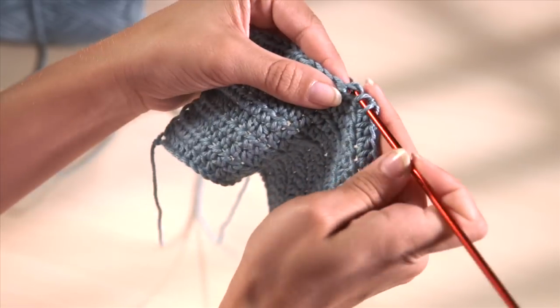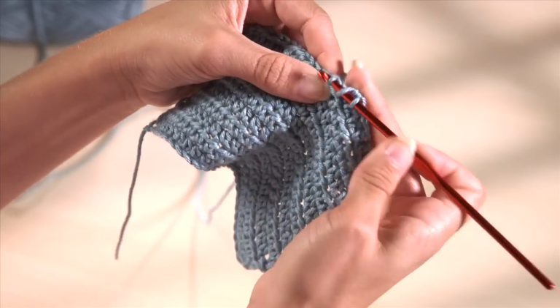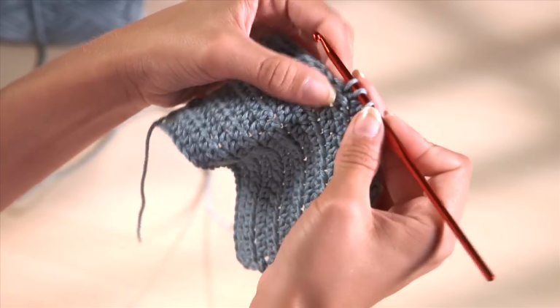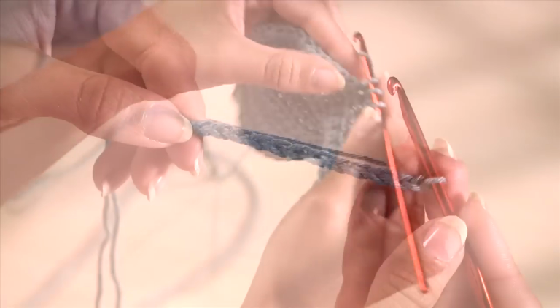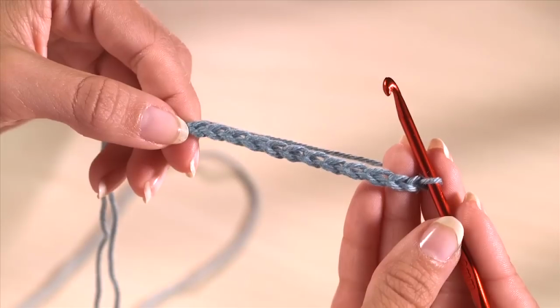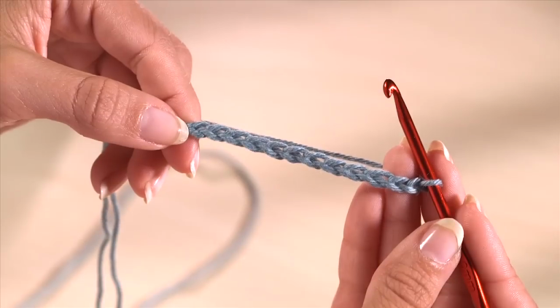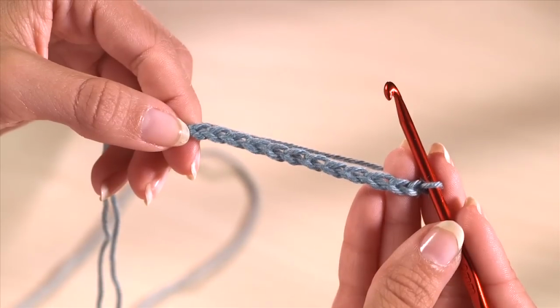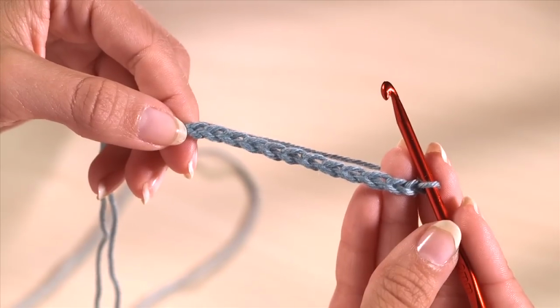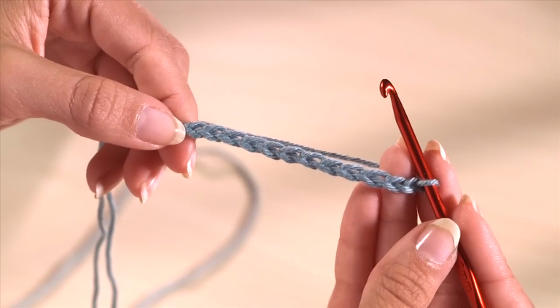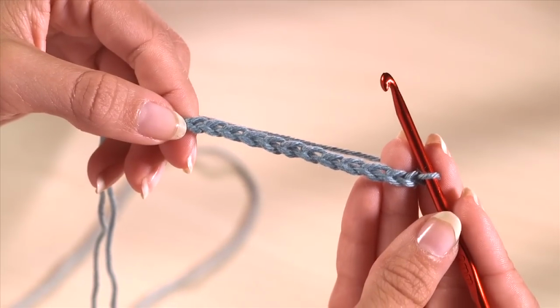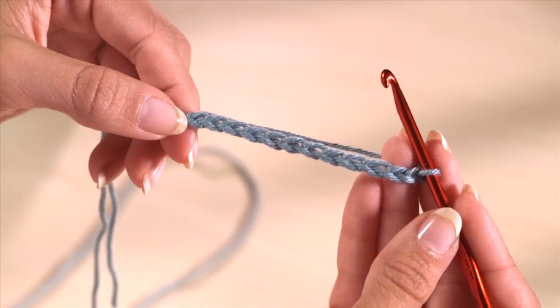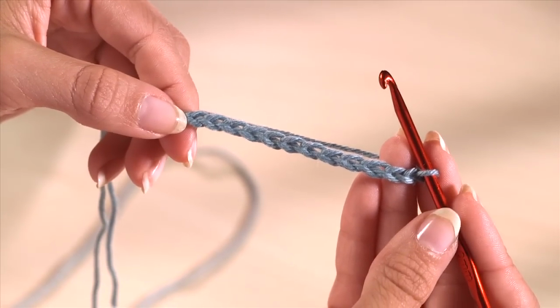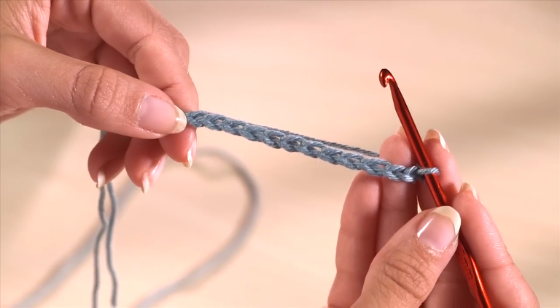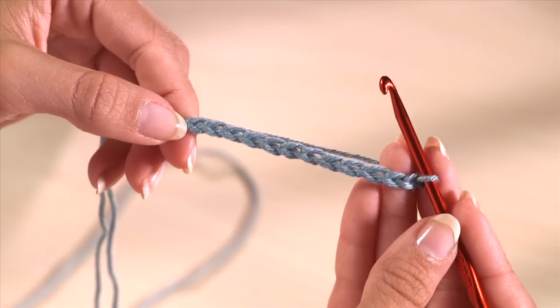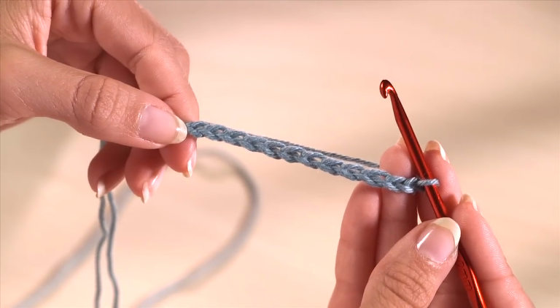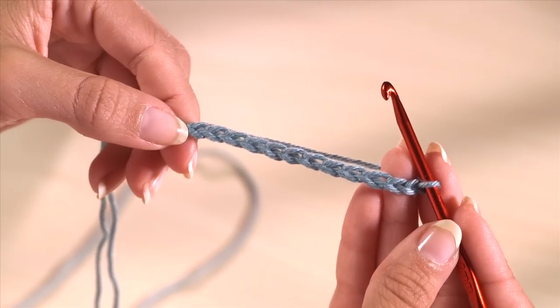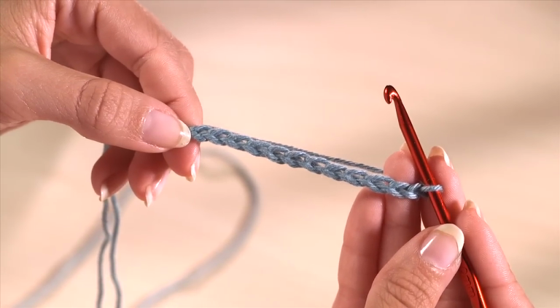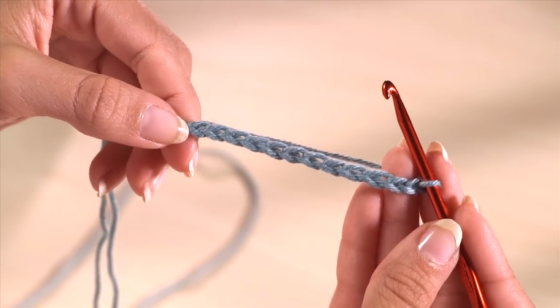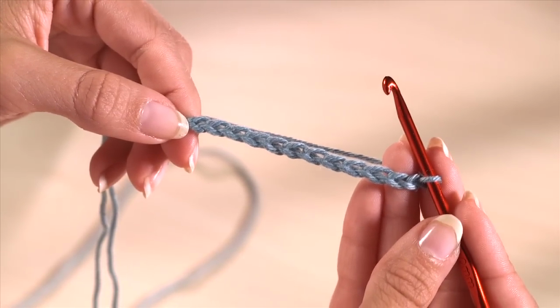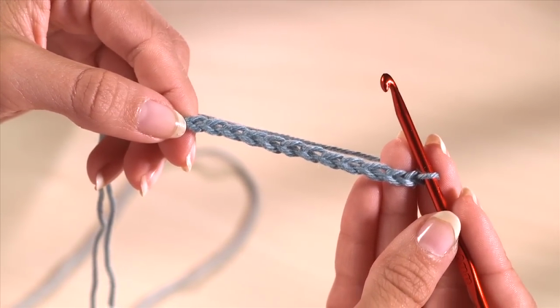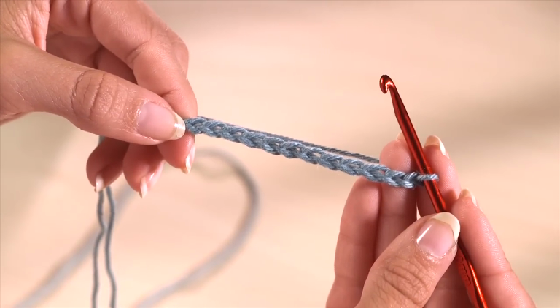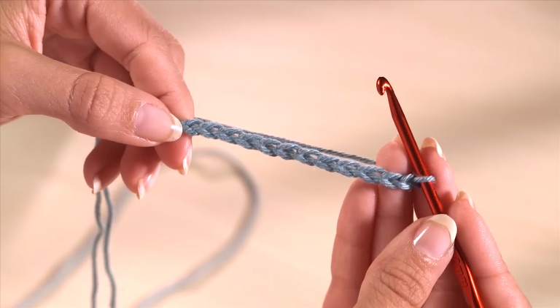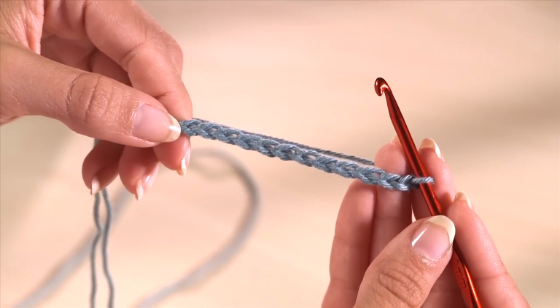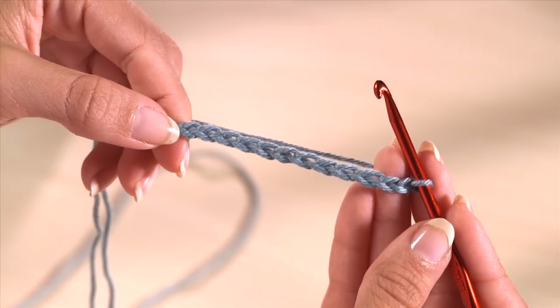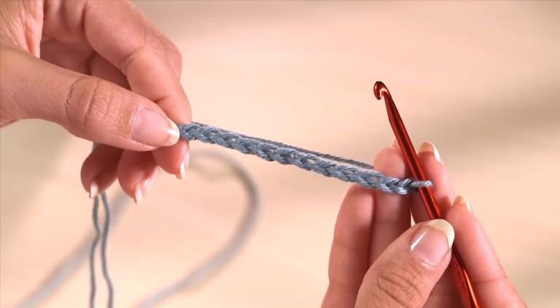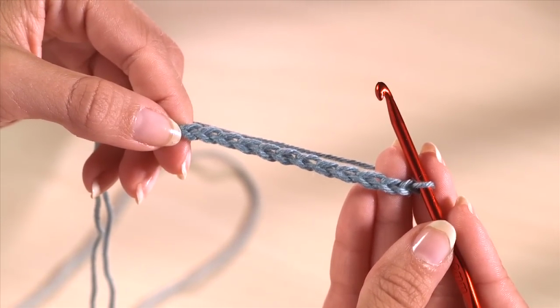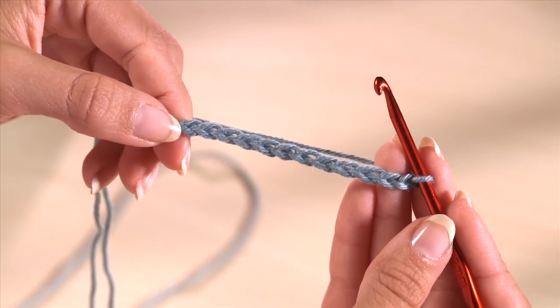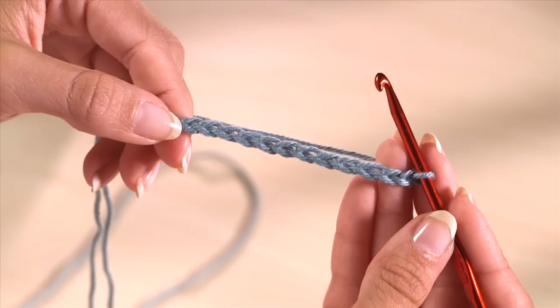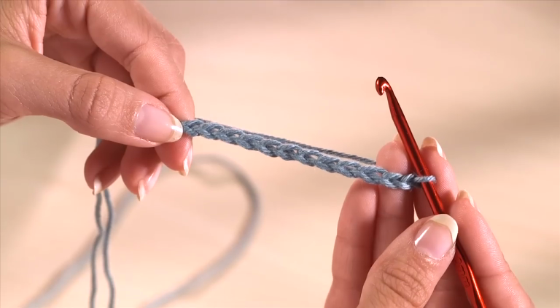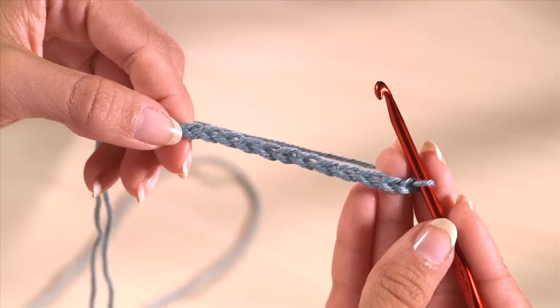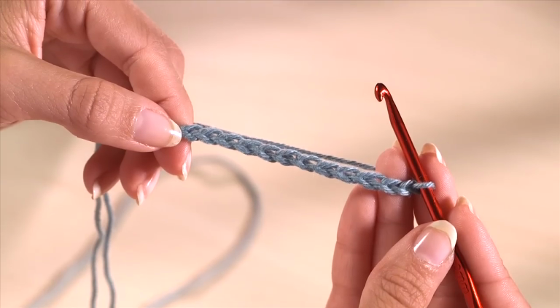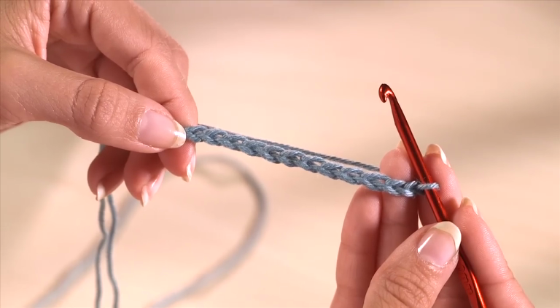Start with a foundation chain. Each half treble stitch is made in three stages. The first is to wrap the yarn around your hook.